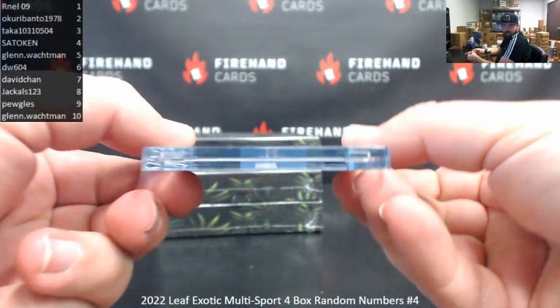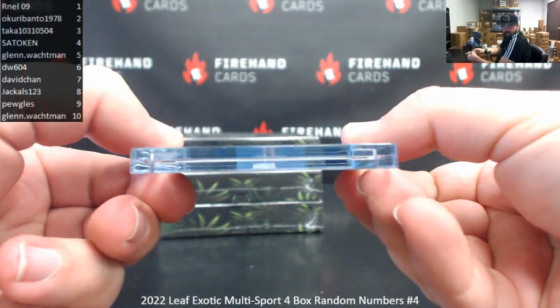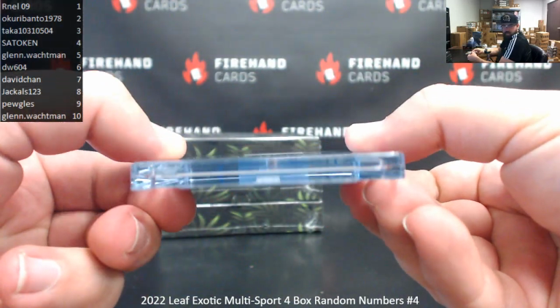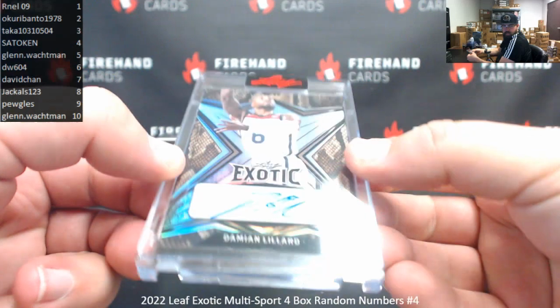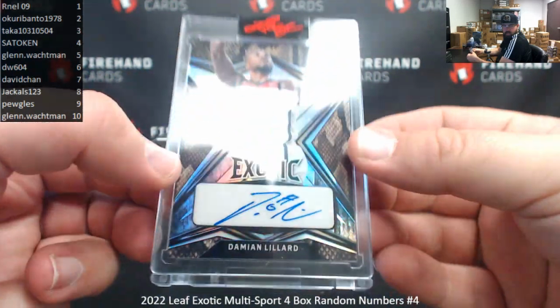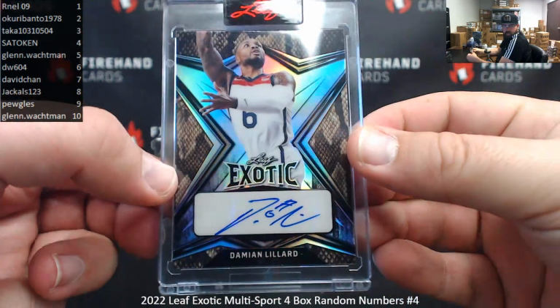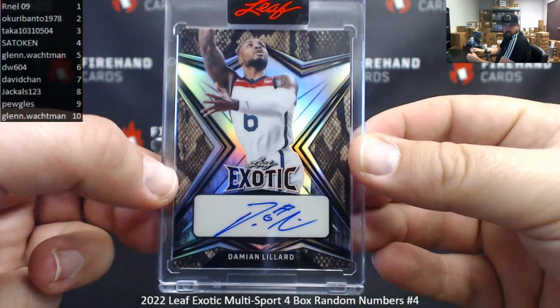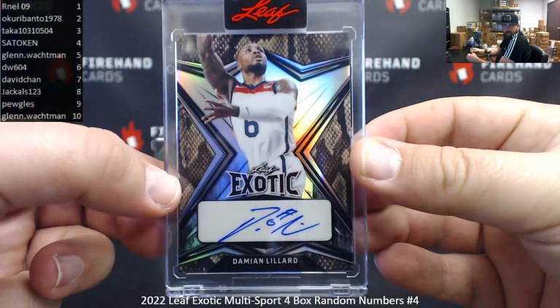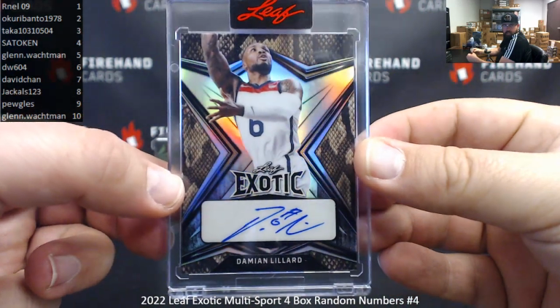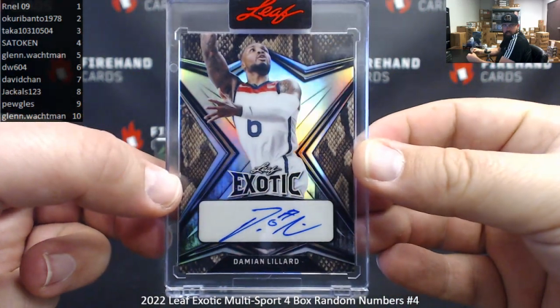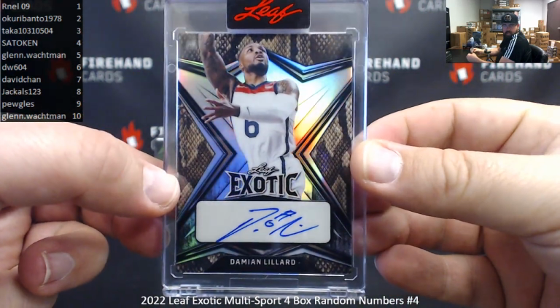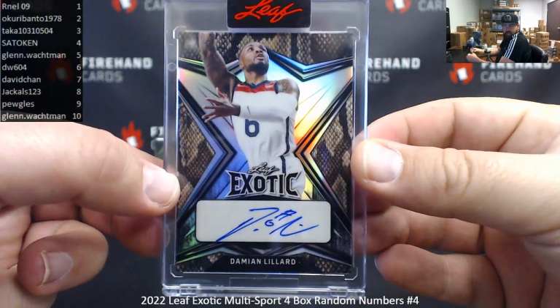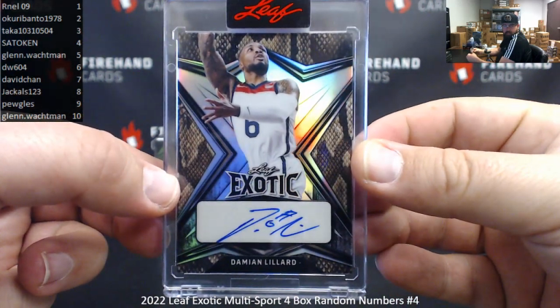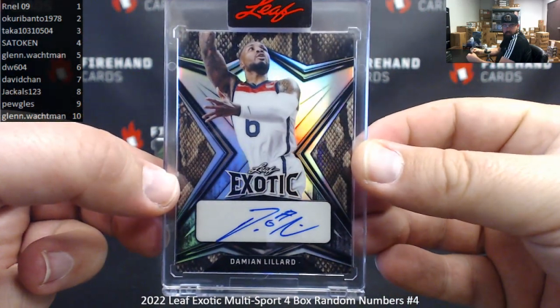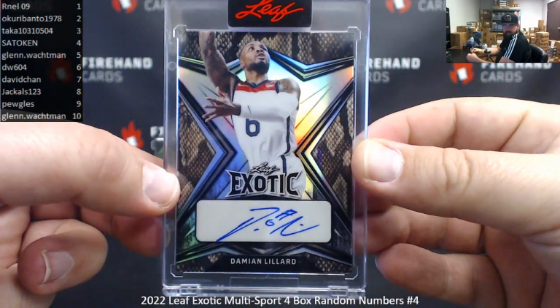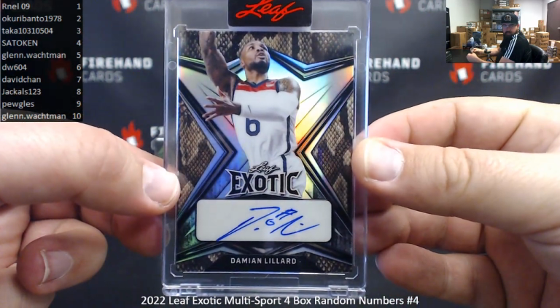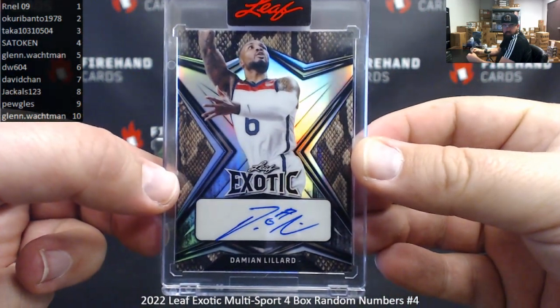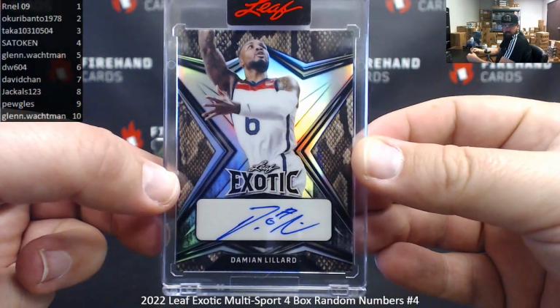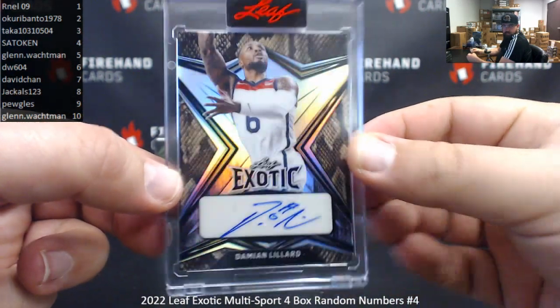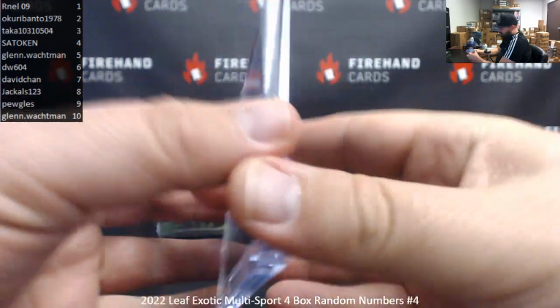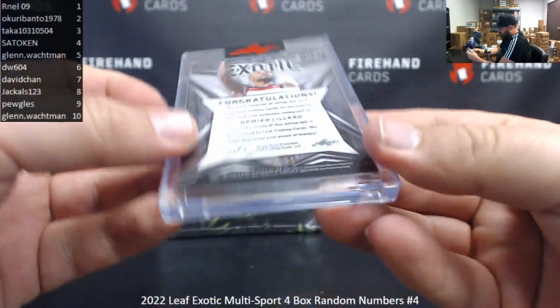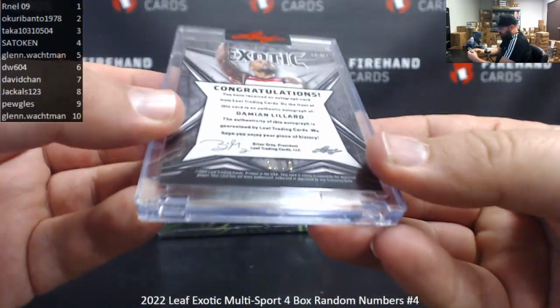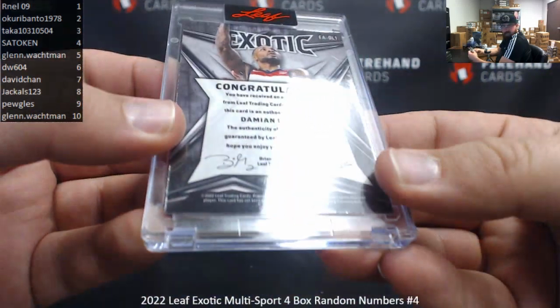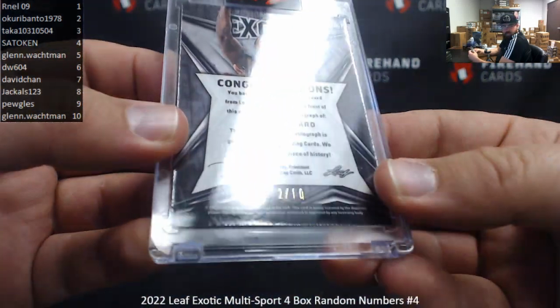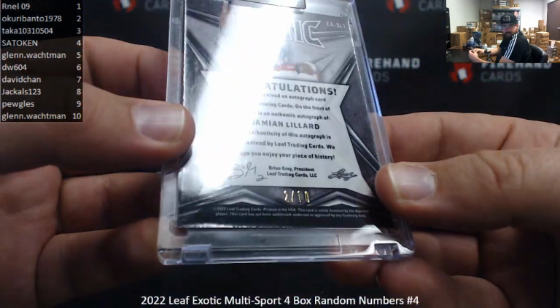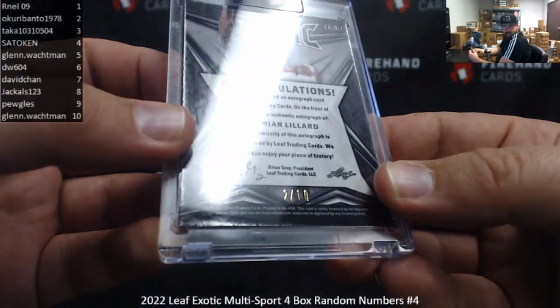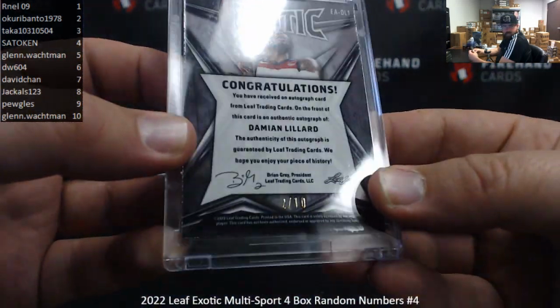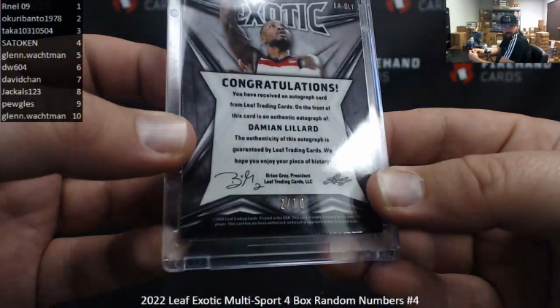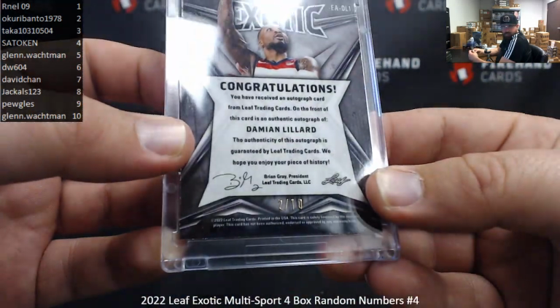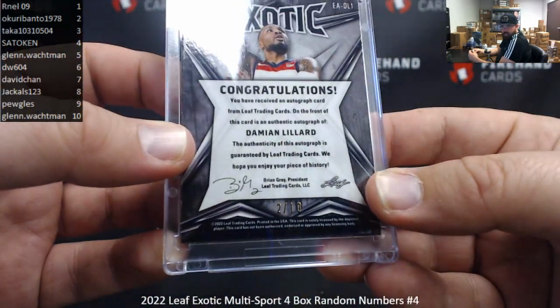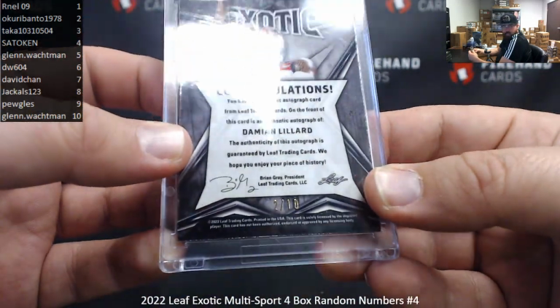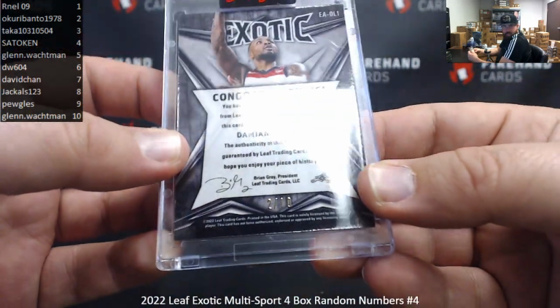Alright guys, the first hit is Damien Lillard — Snakeskin. The serial number on the Snakeskin is two of ten. That goes to spot number two, Okuribato.